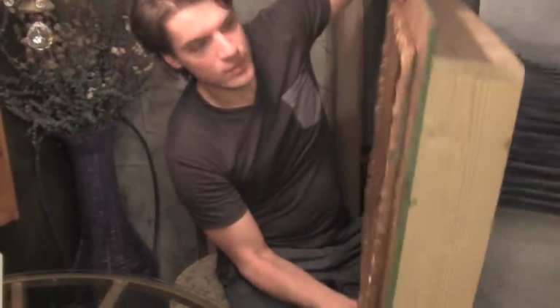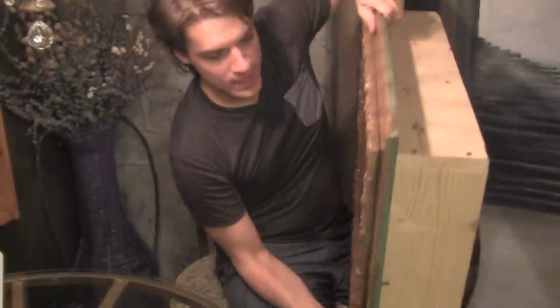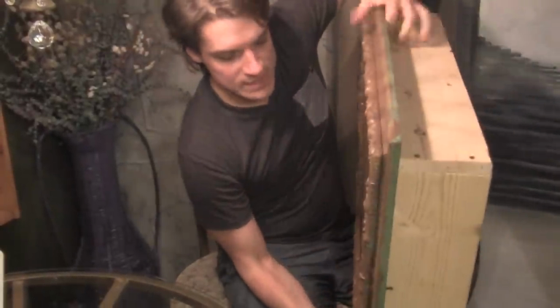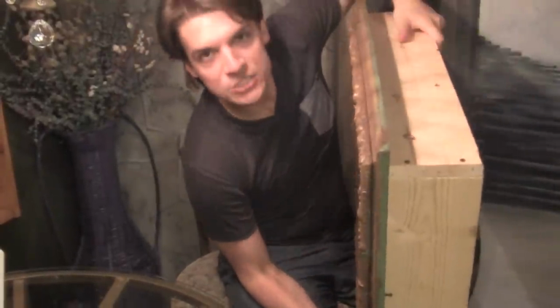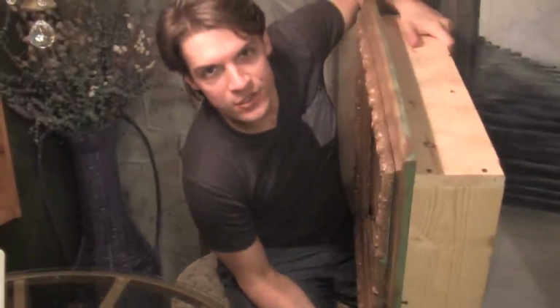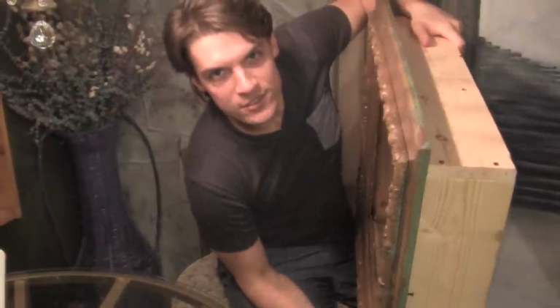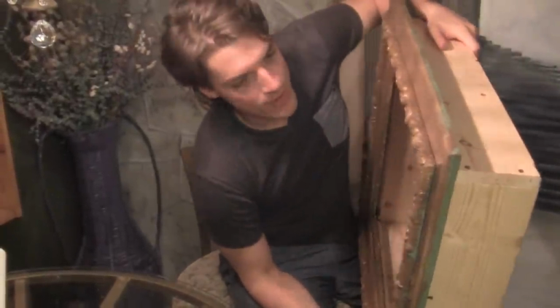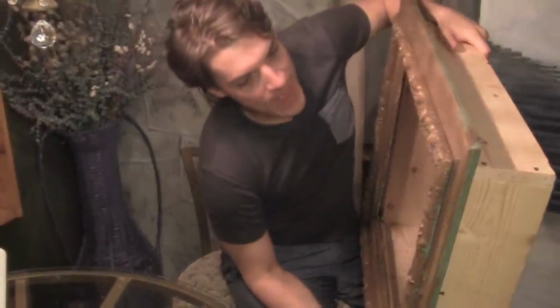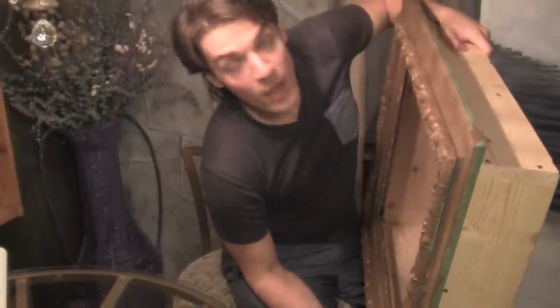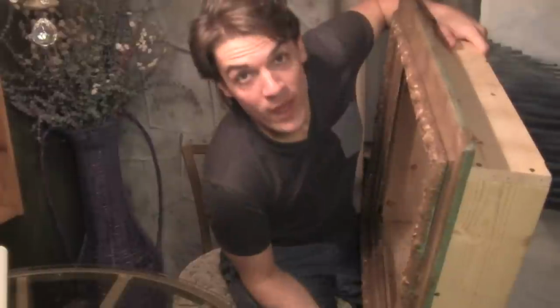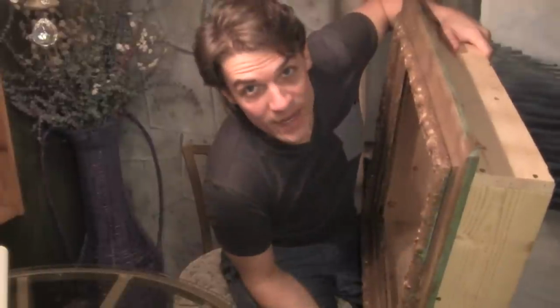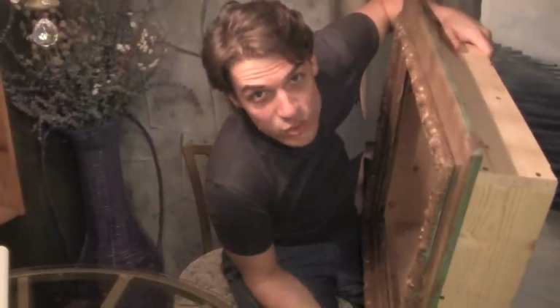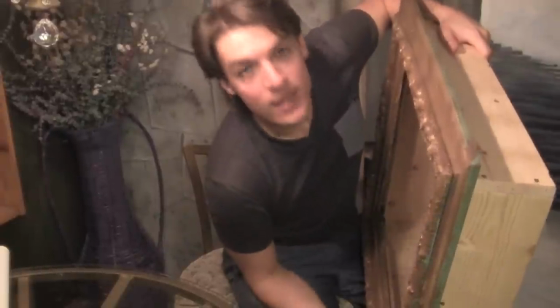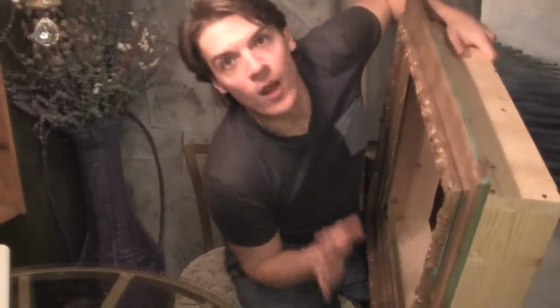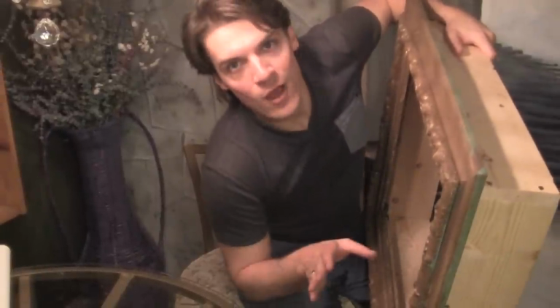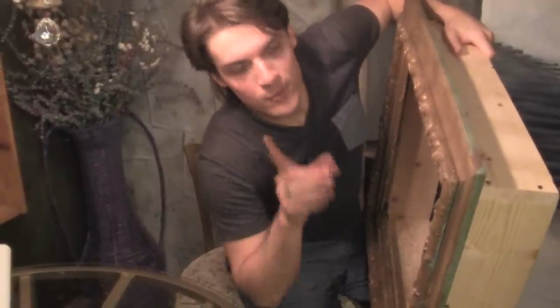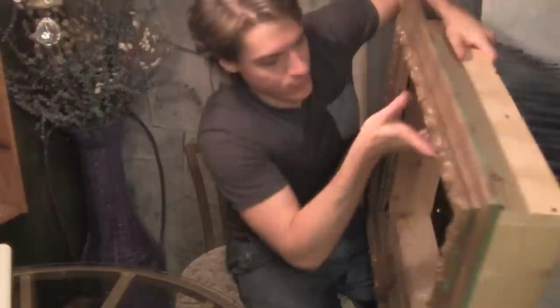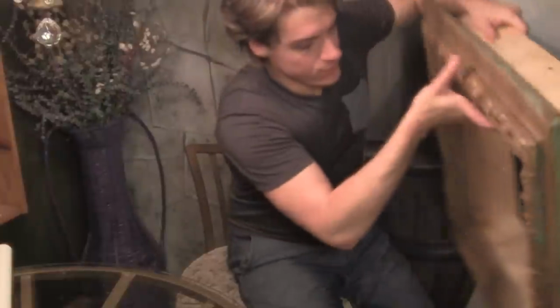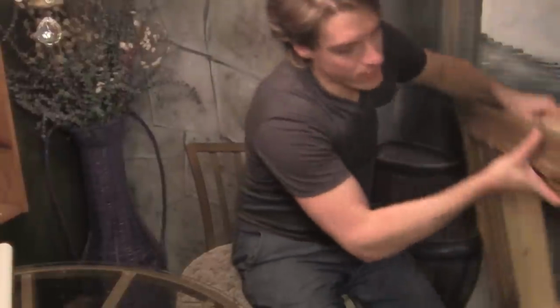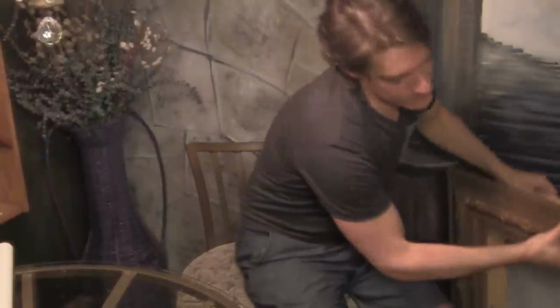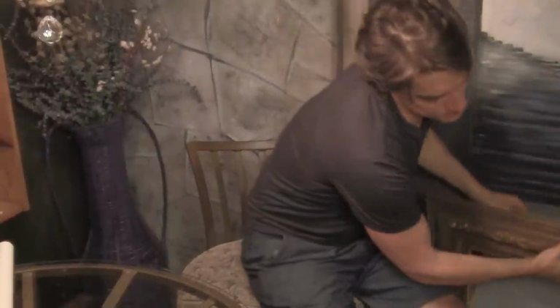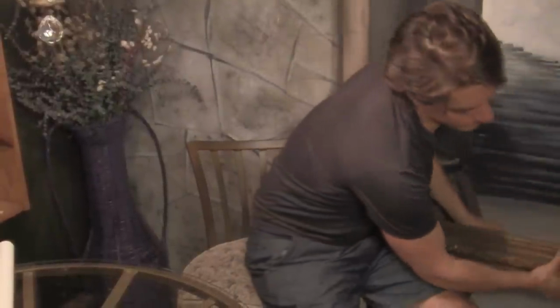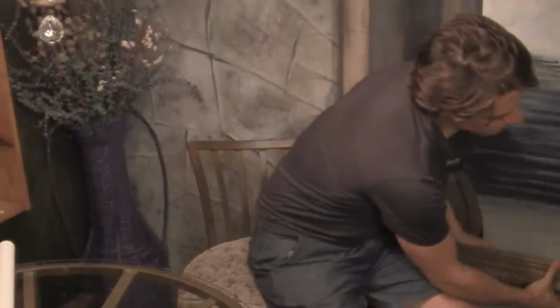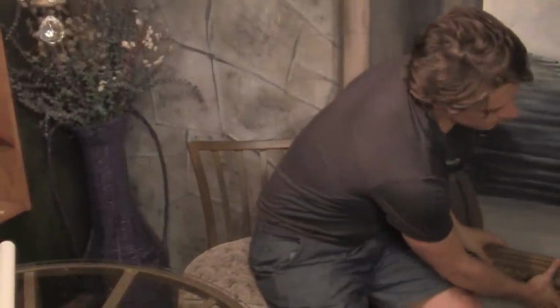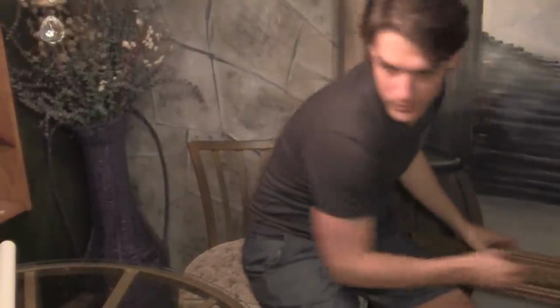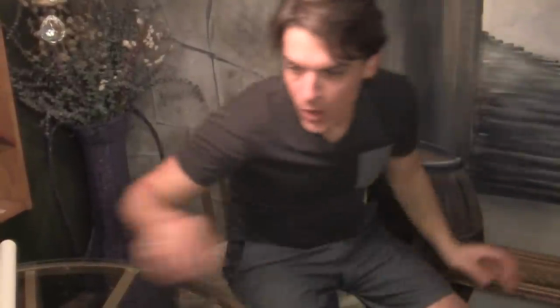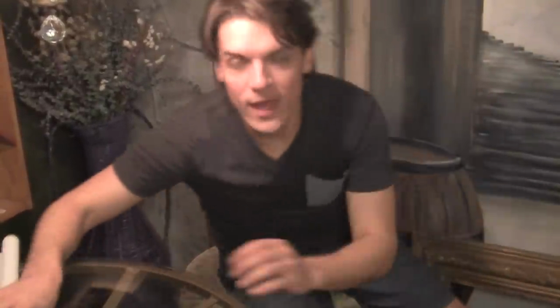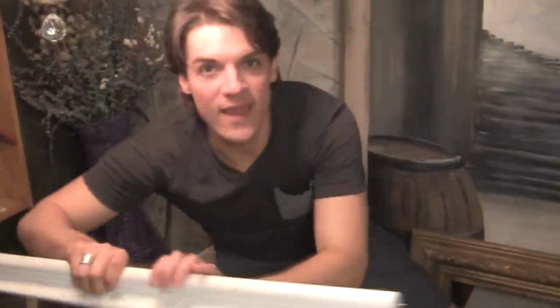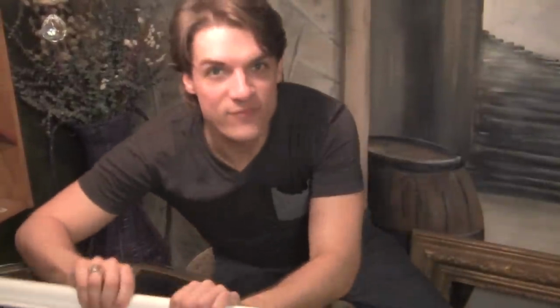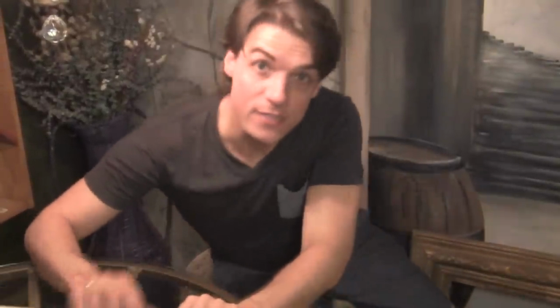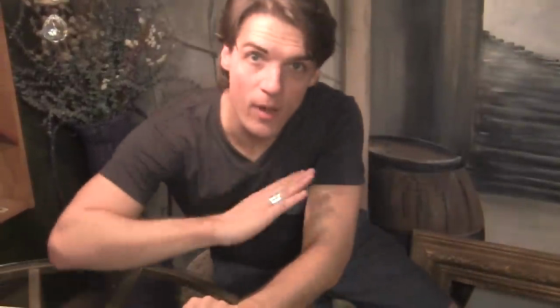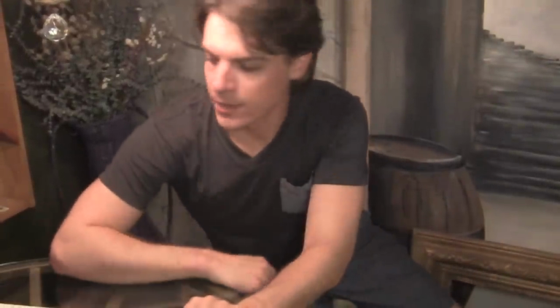Now I'm gonna go ahead and paint it and let it dry. While it's drying, here's what we're gonna do with our canvas — we've got to make the canvas fit into our box.